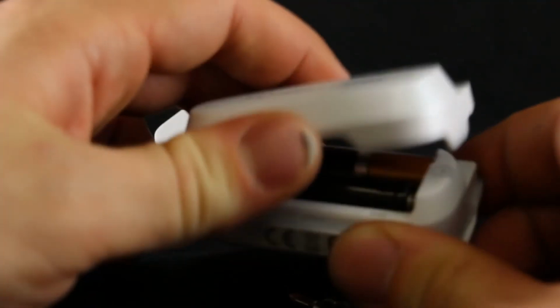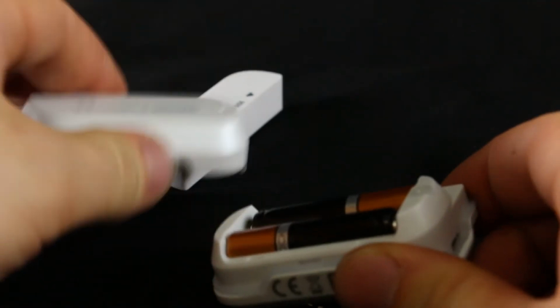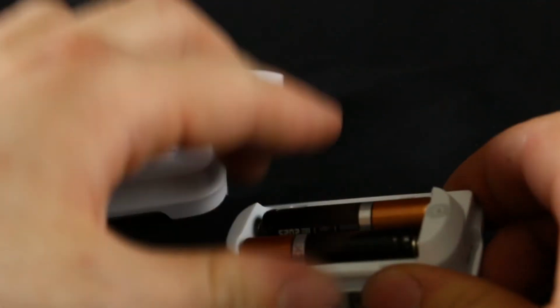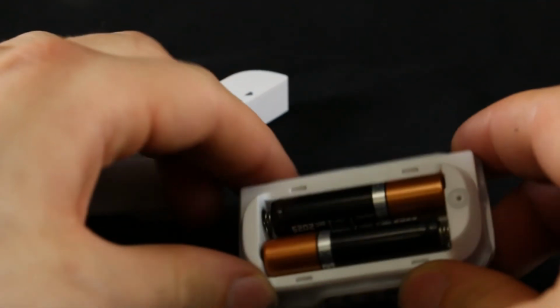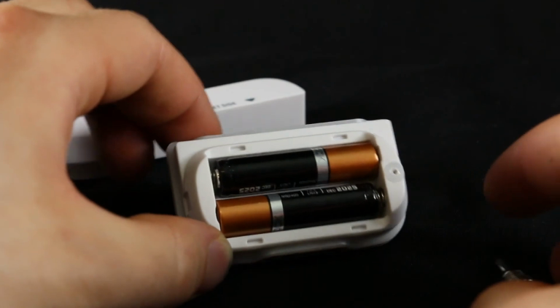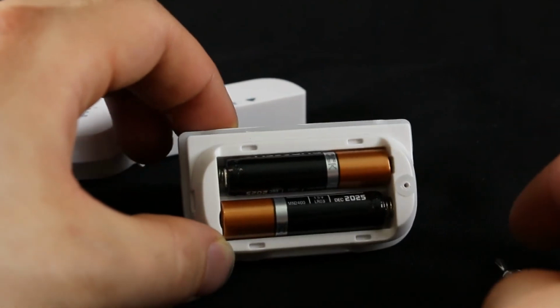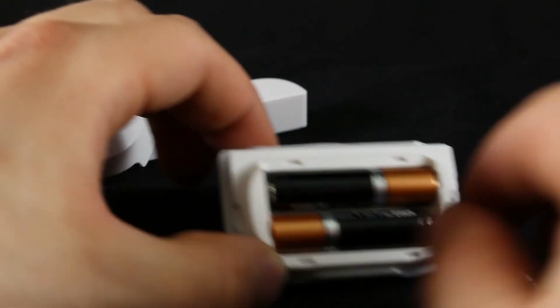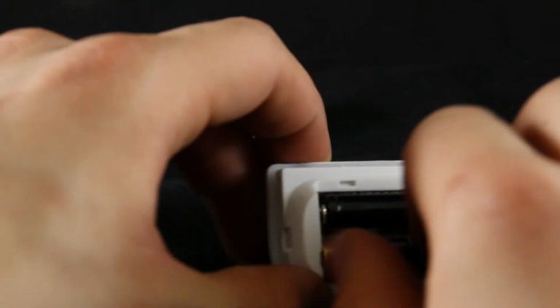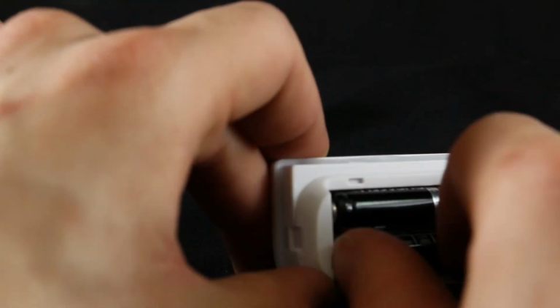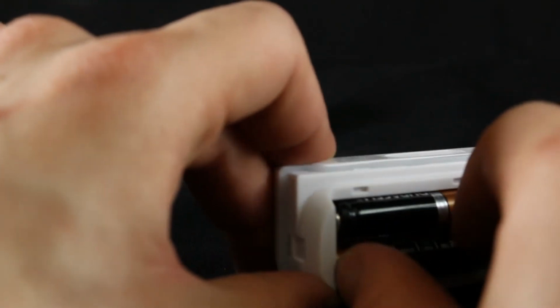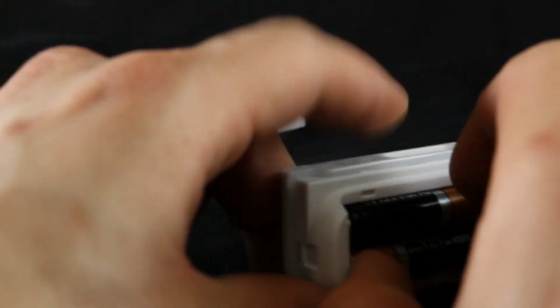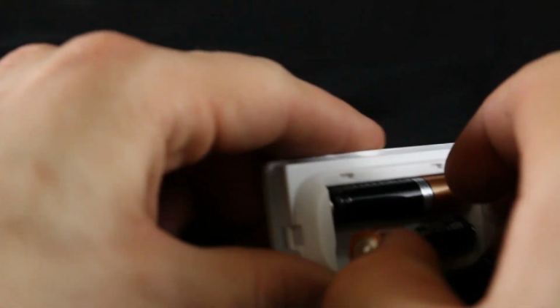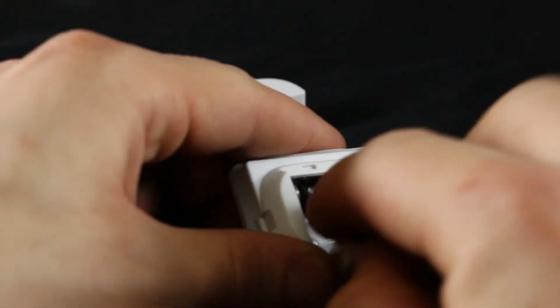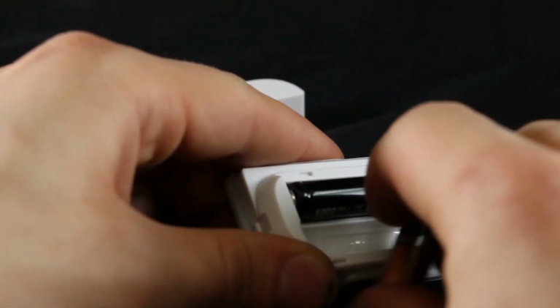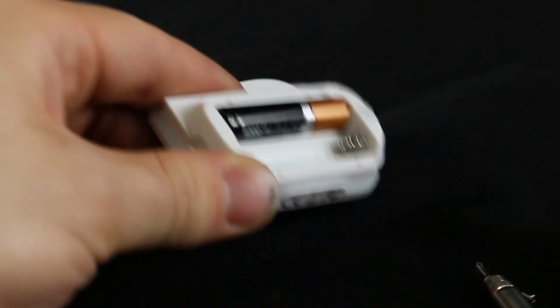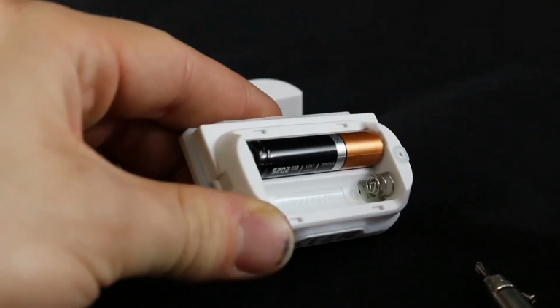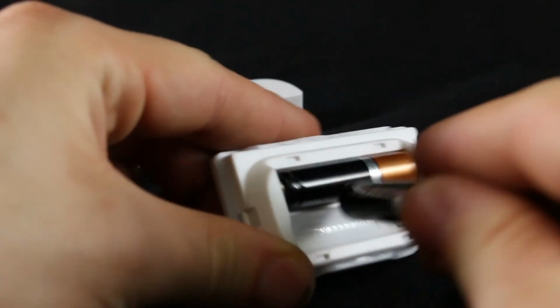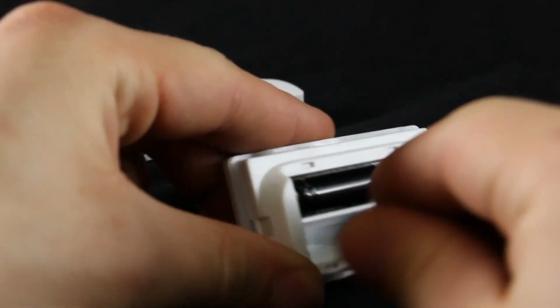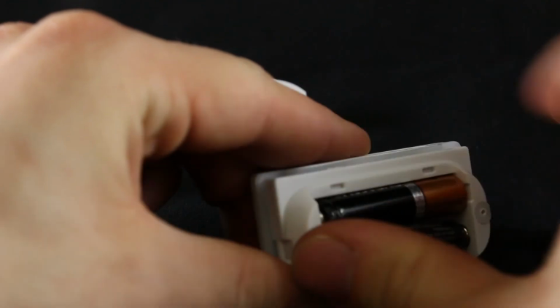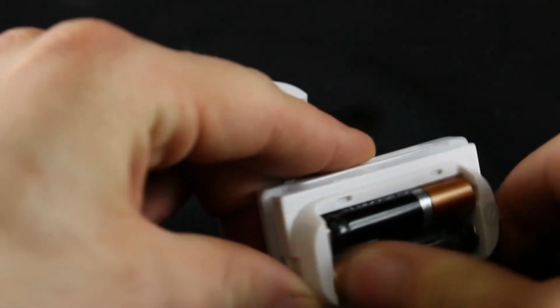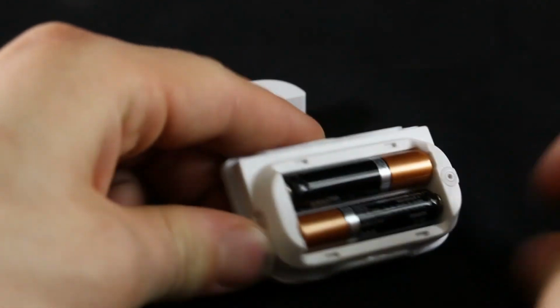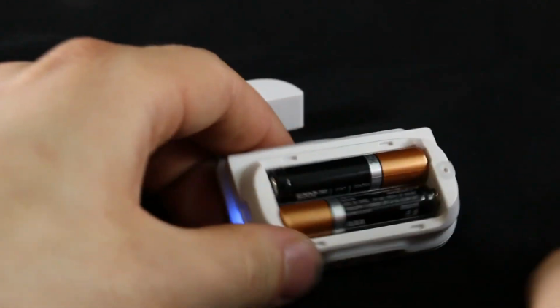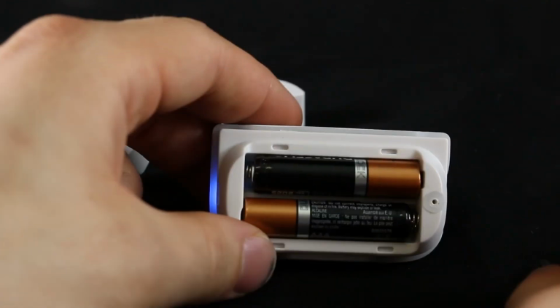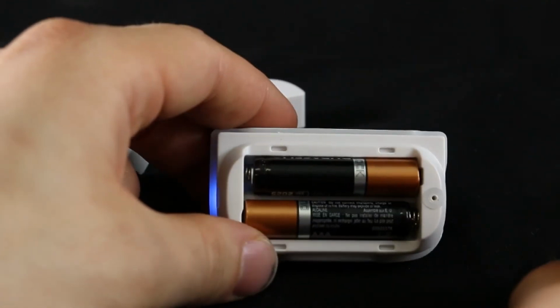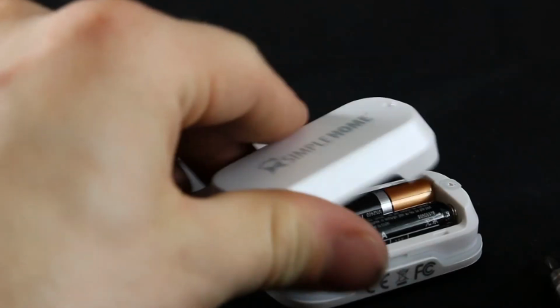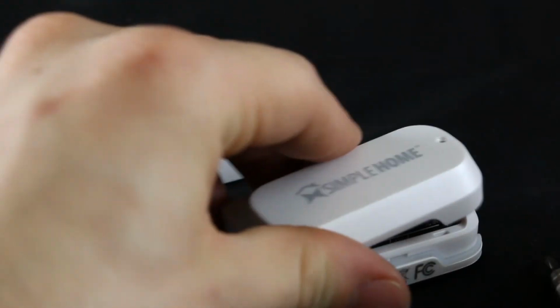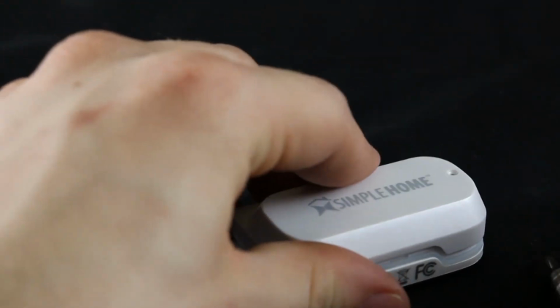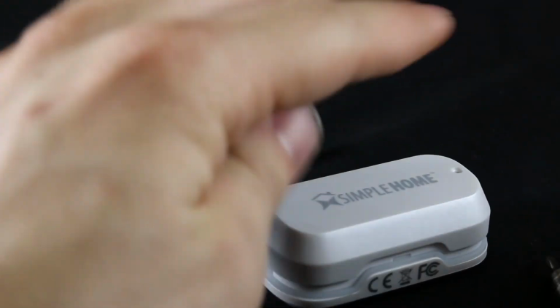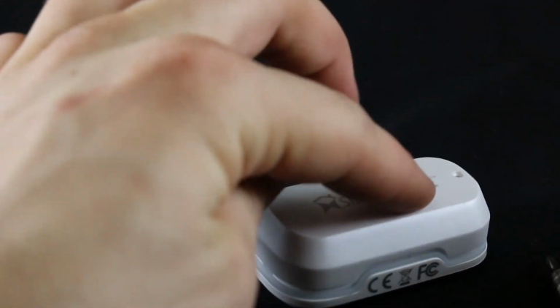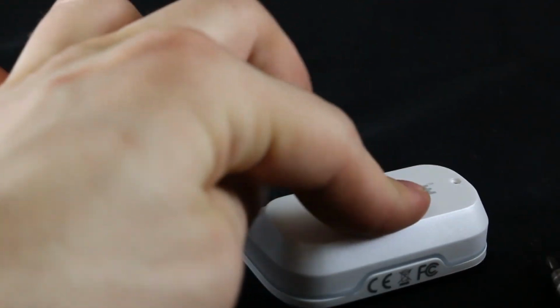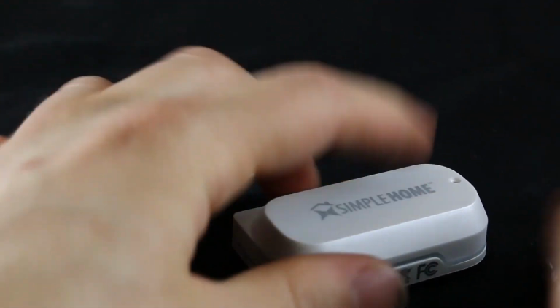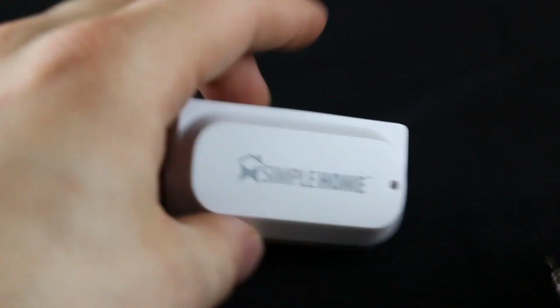After three steps your sensor will be connected. If for some reason your sensor isn't showing up on your network list, simply take out a battery and put it back in to reset it and put it into pairing mode, then try again. Thanks for watching, guys!